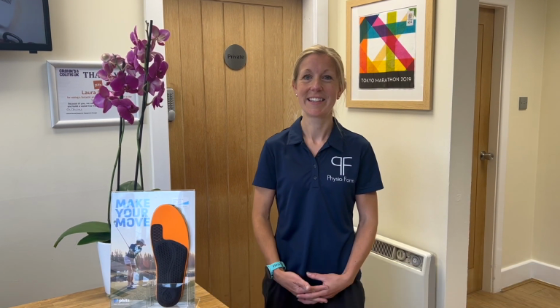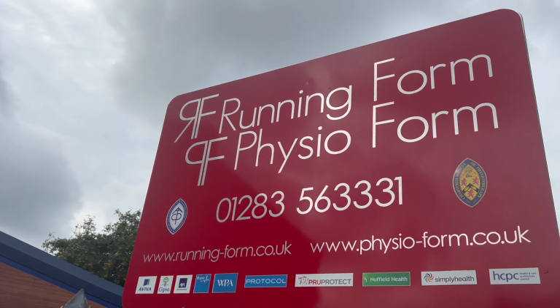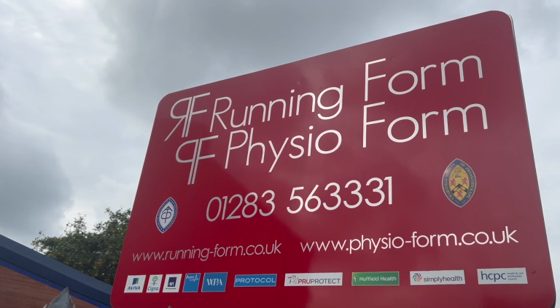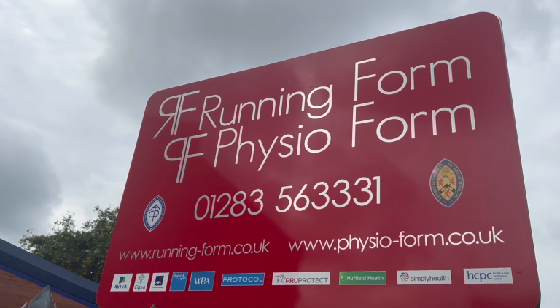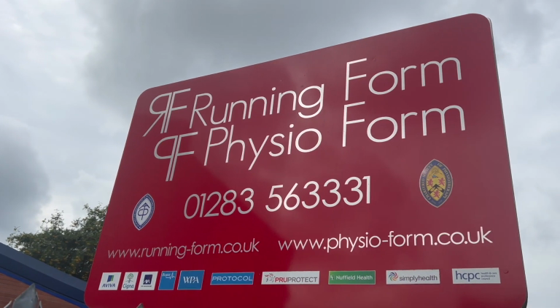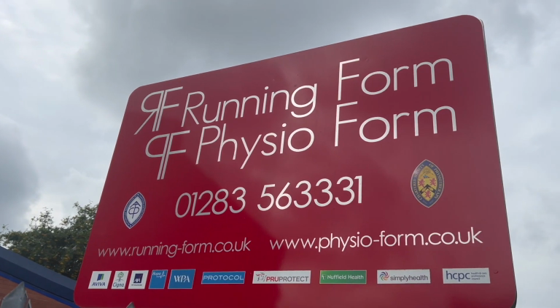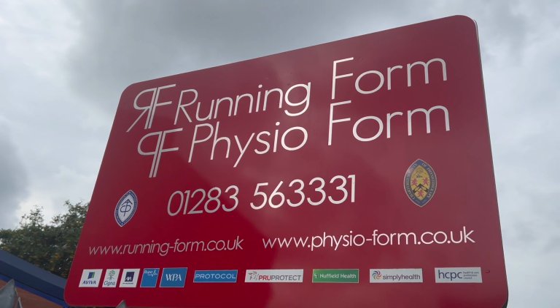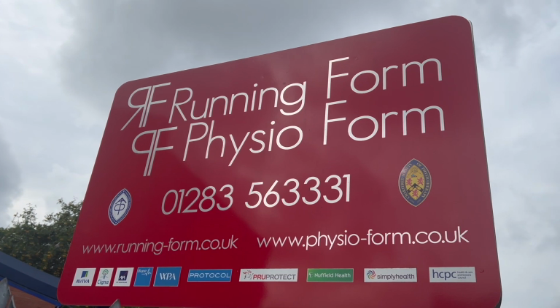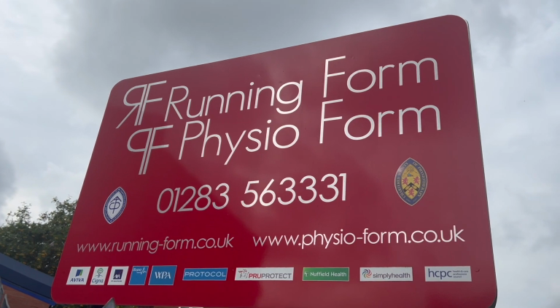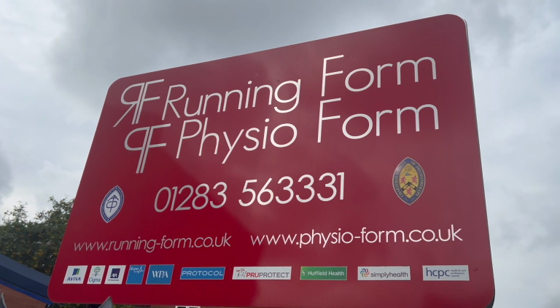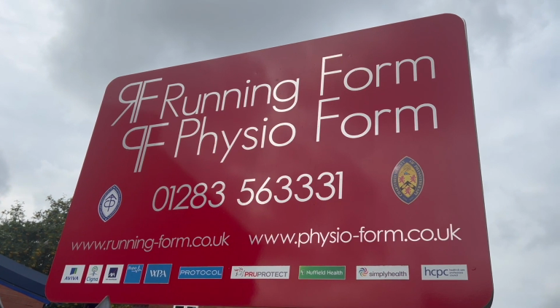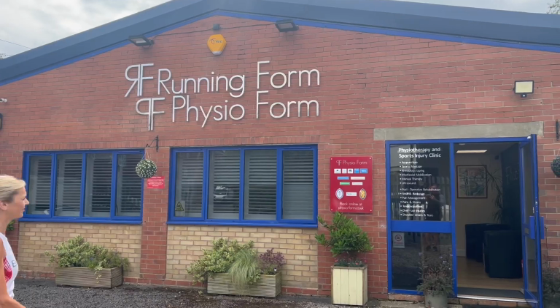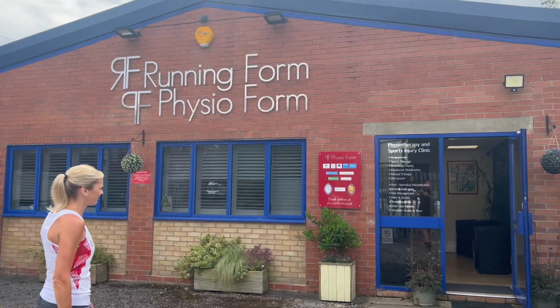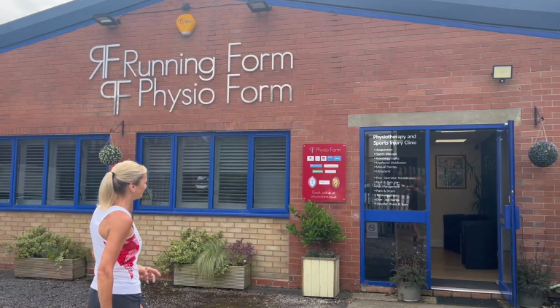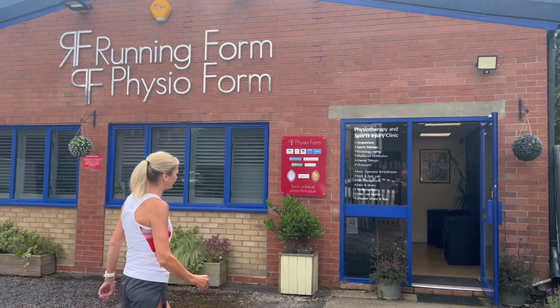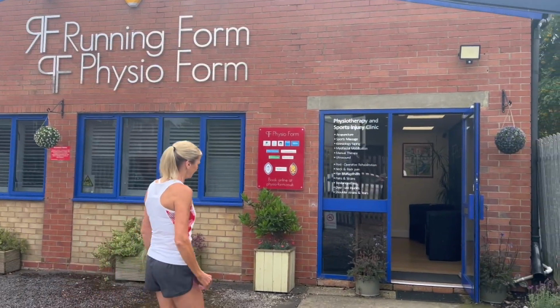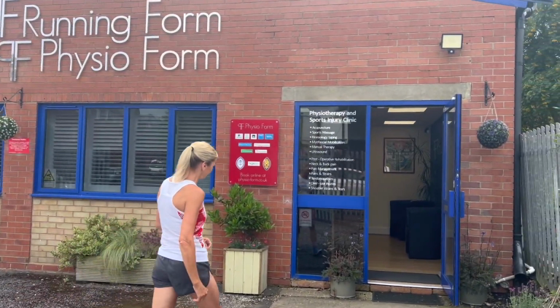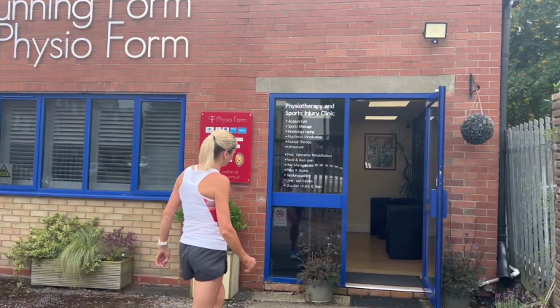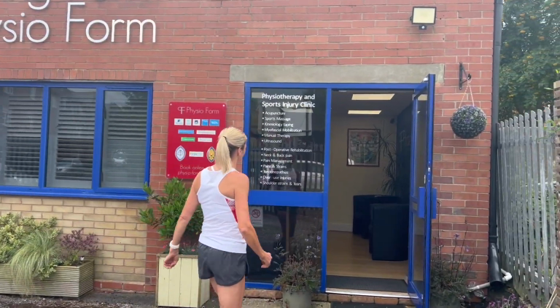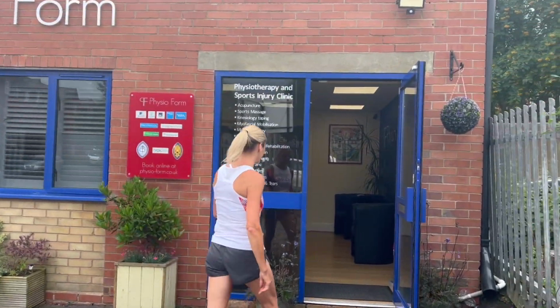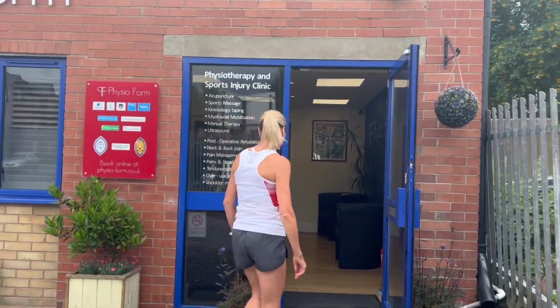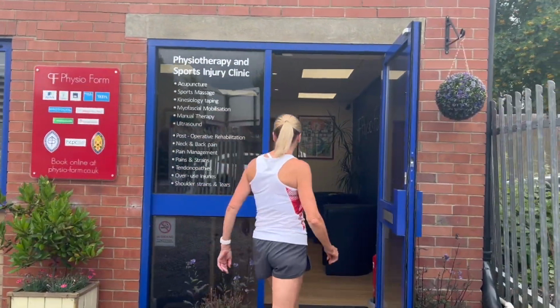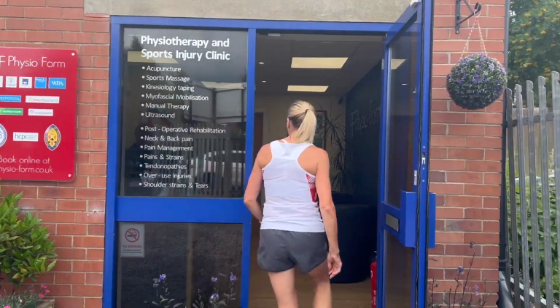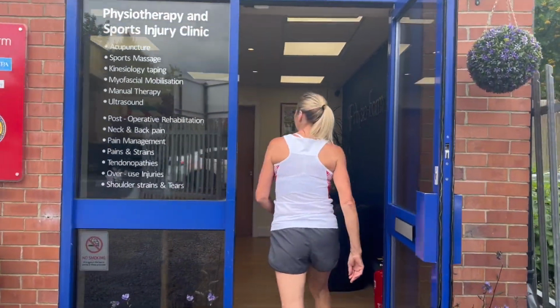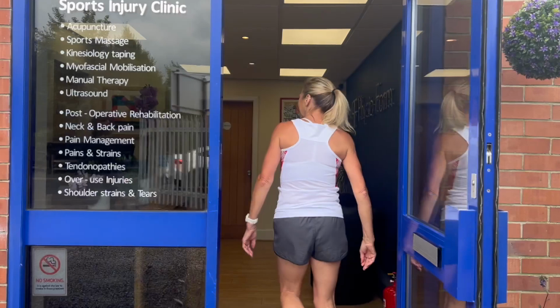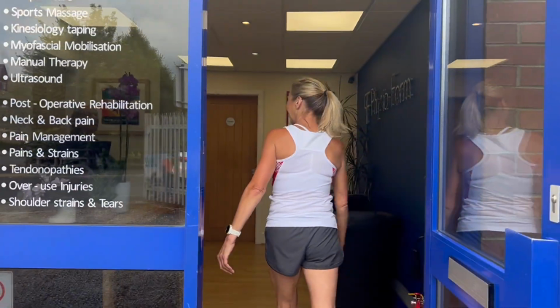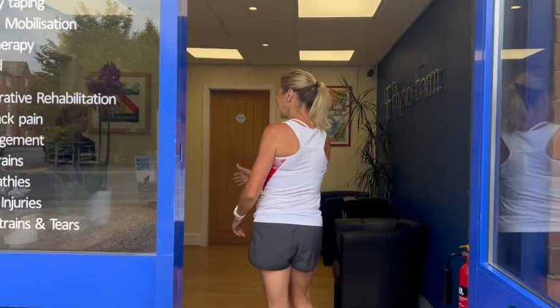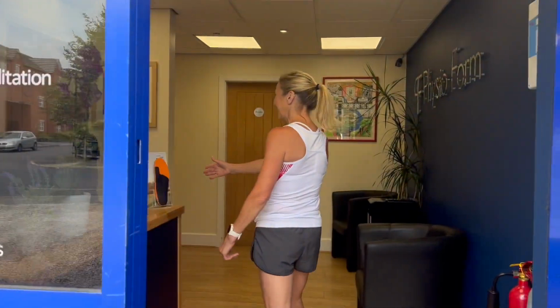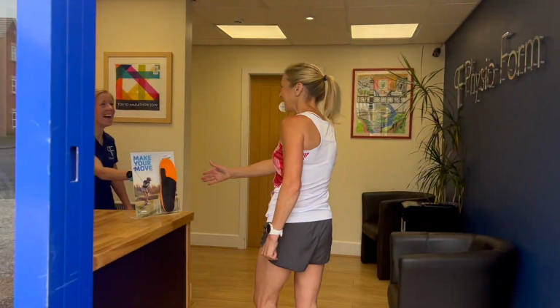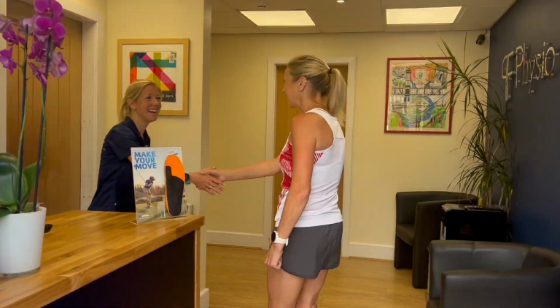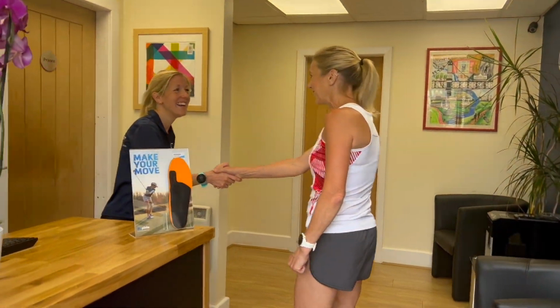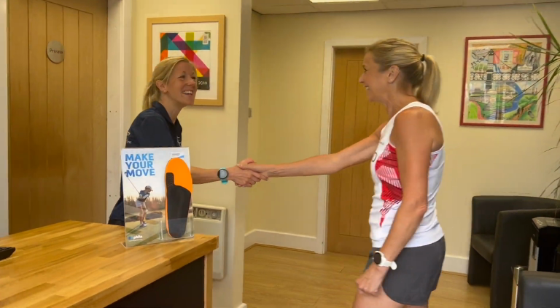We pride ourselves on our warm and professional approach. We welcome every person as an individual and offer a holistic and tailored approach to their diagnosis and treatment.